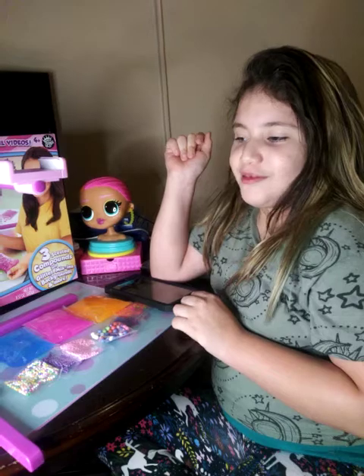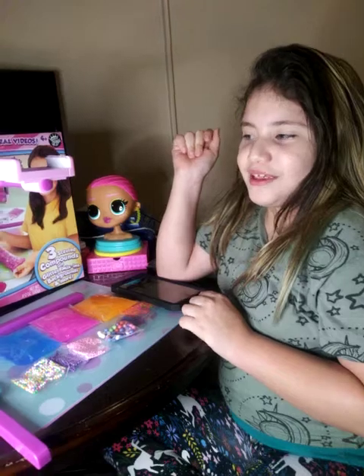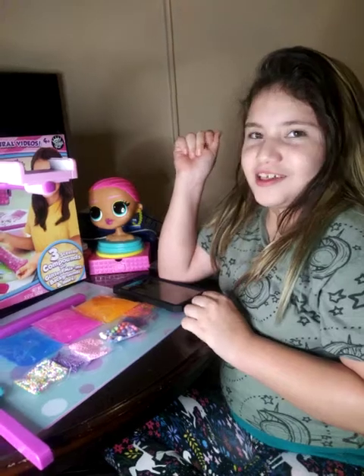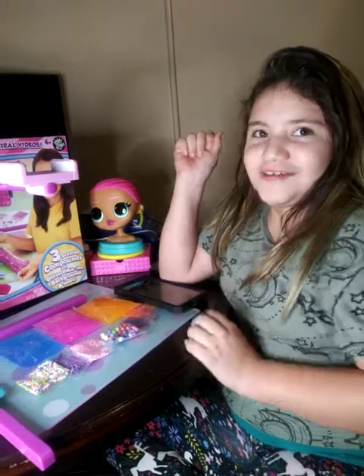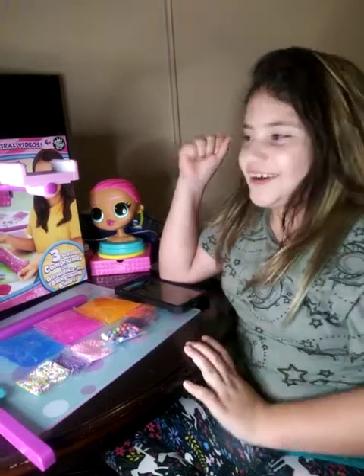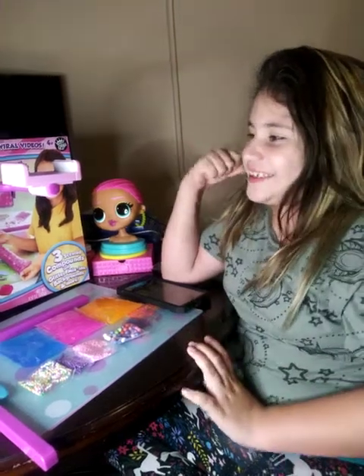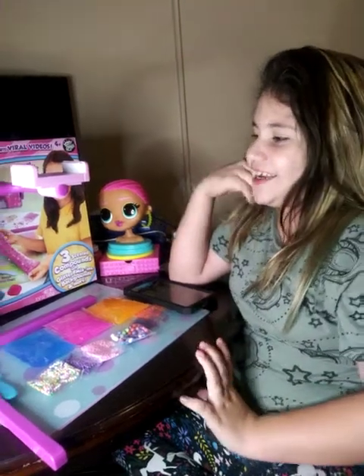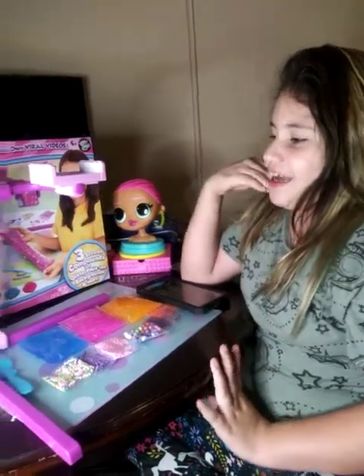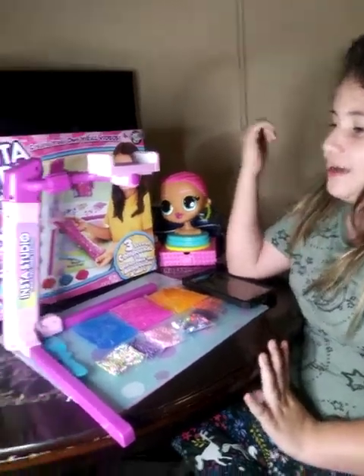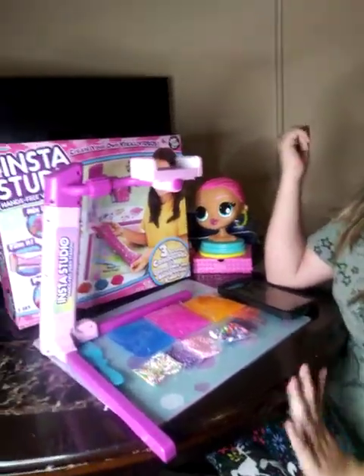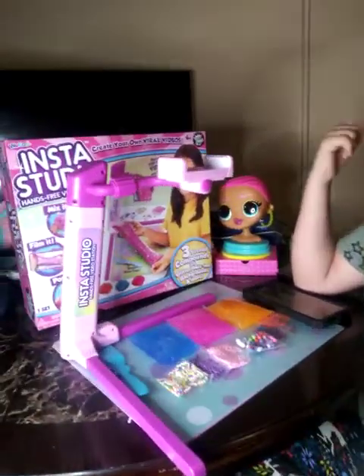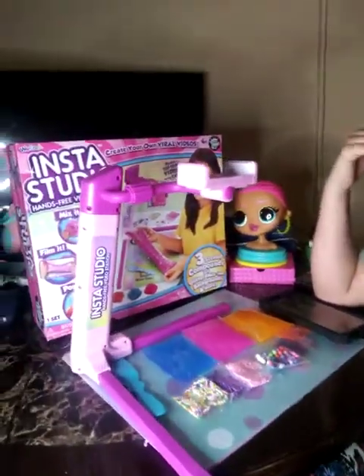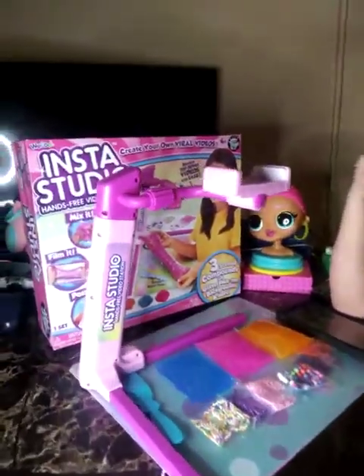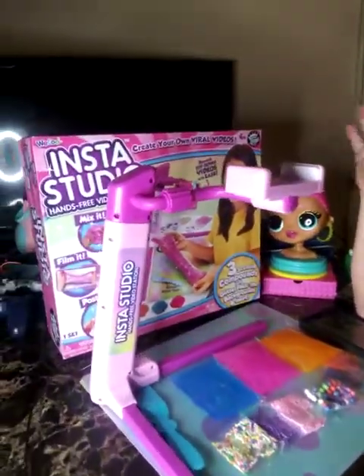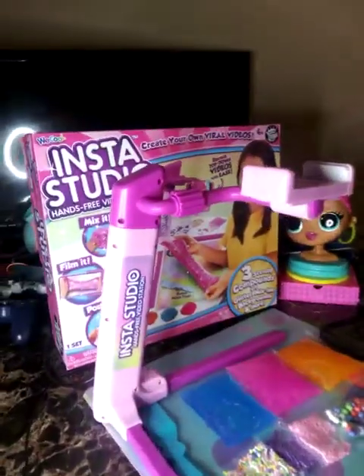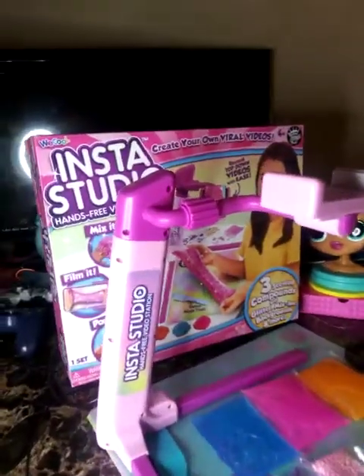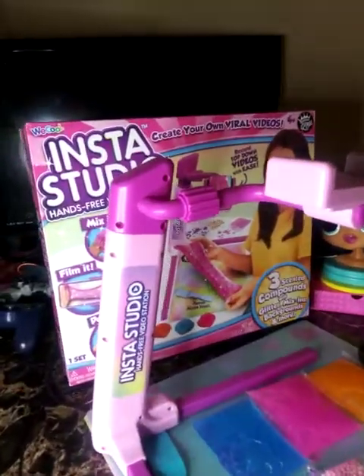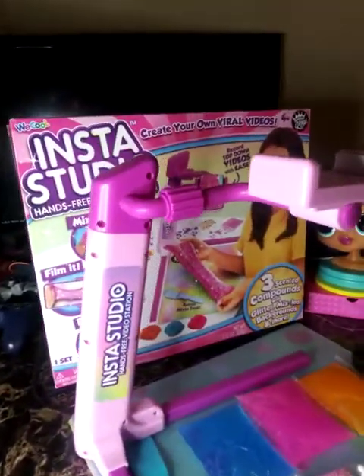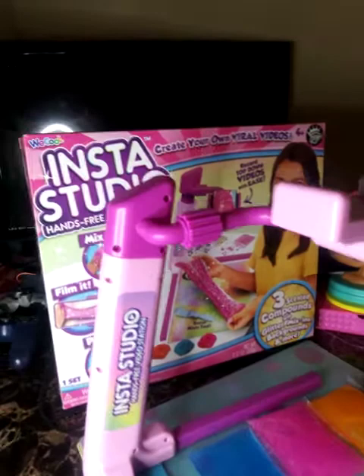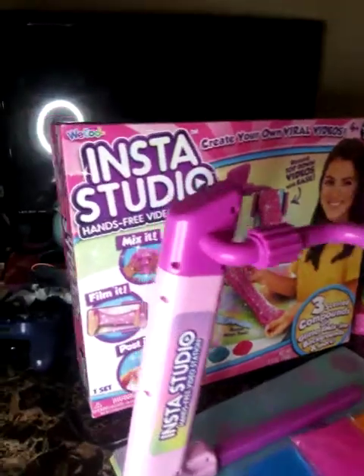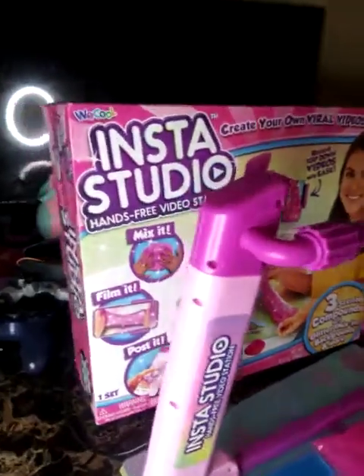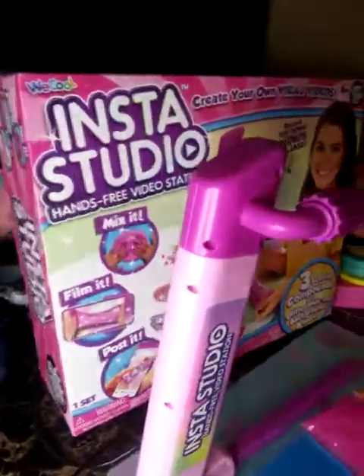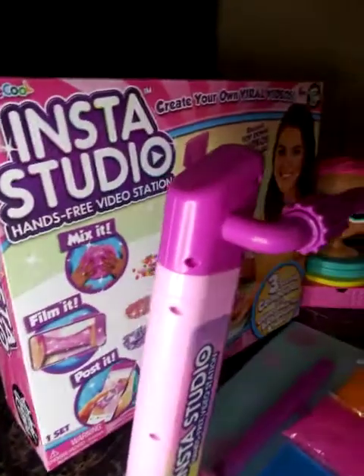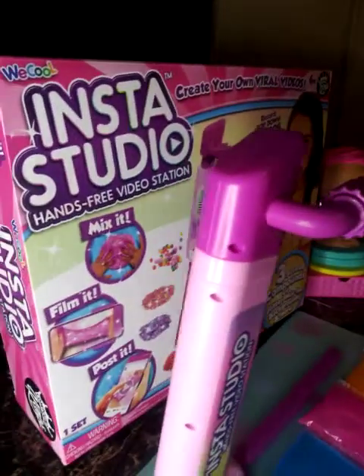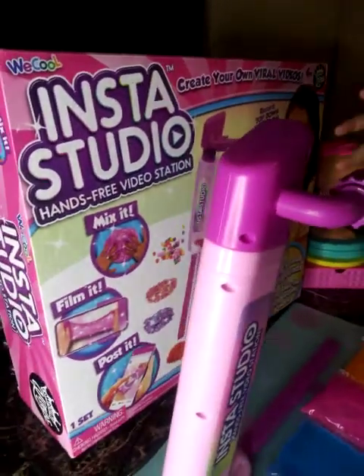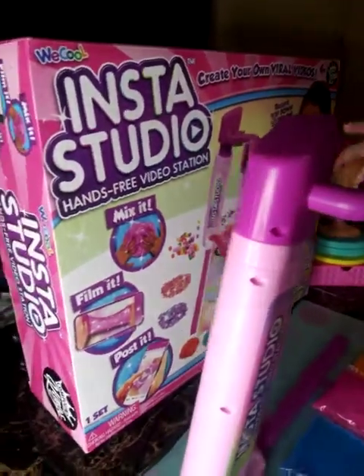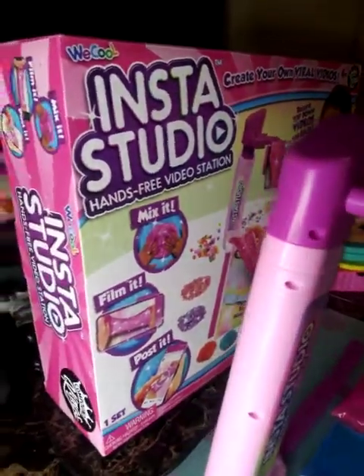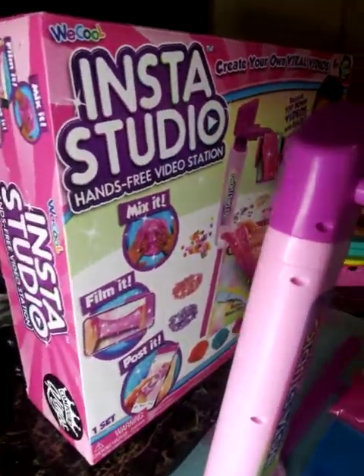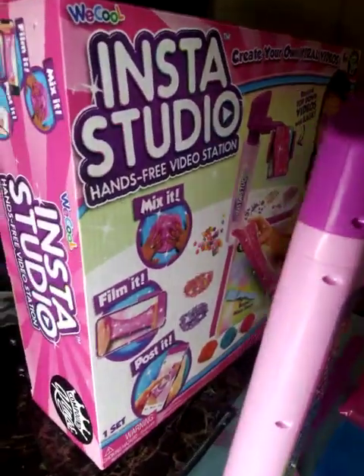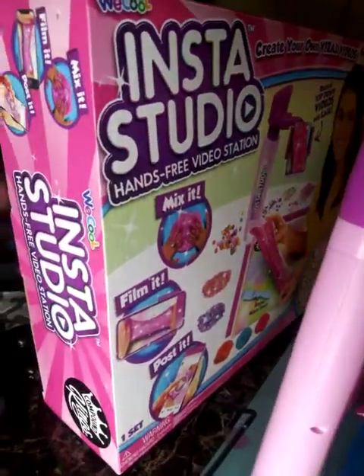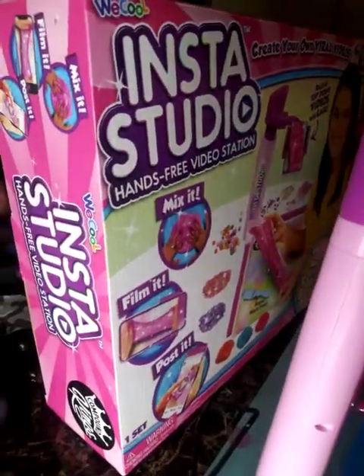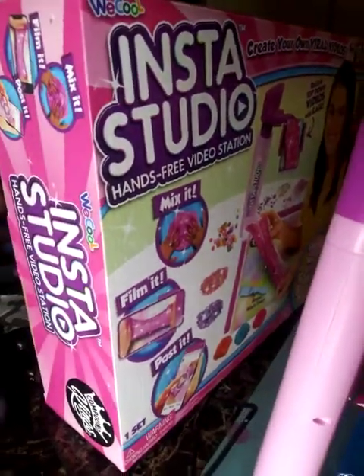Welcome back to my video! Today I went to Target and I bought this toy that is called Insta Studio.